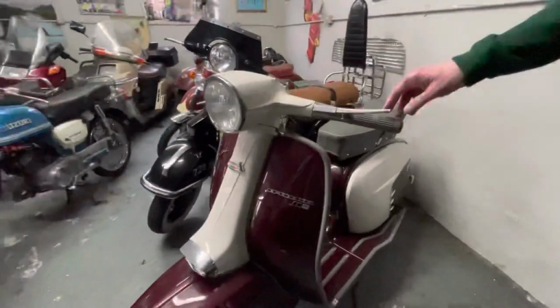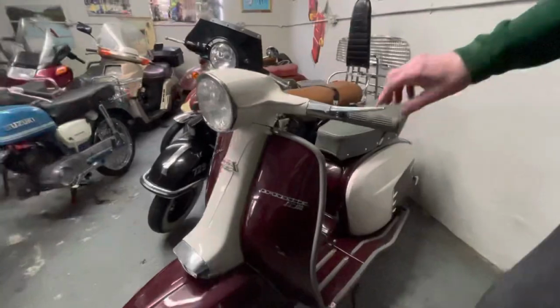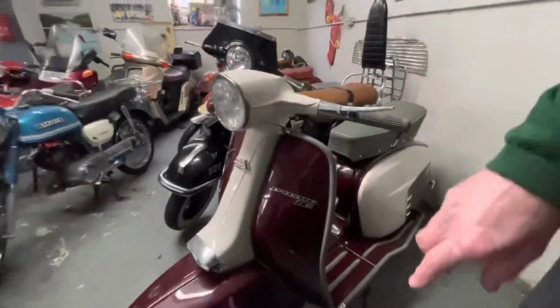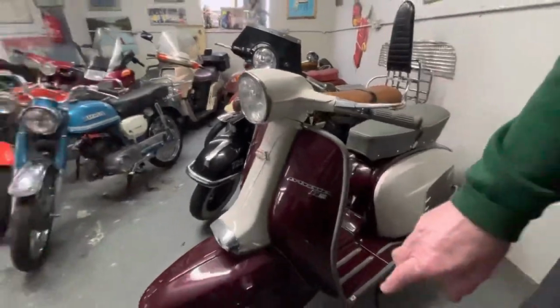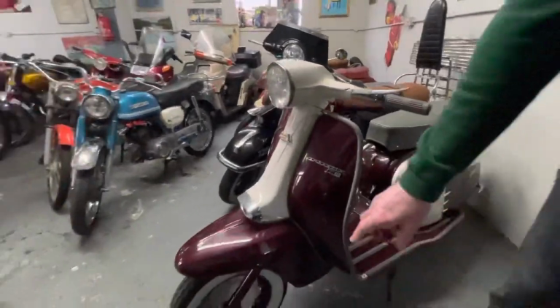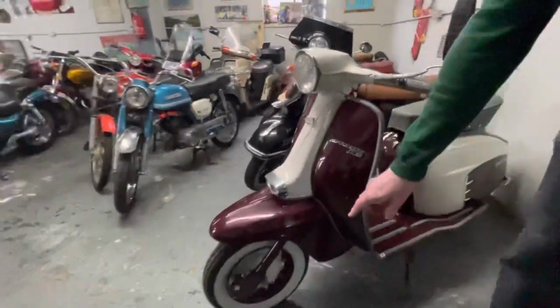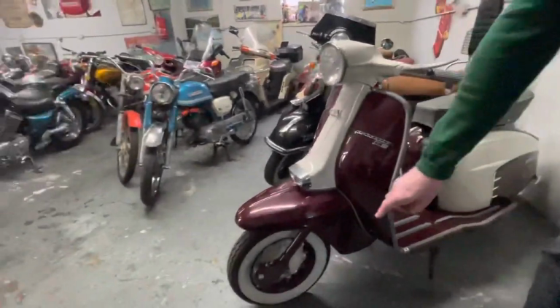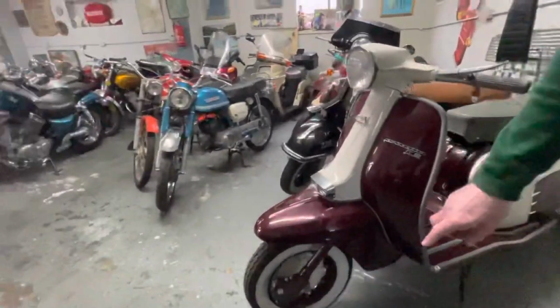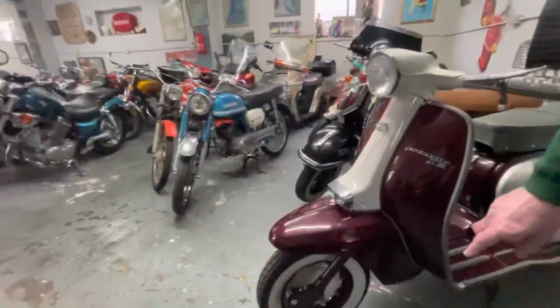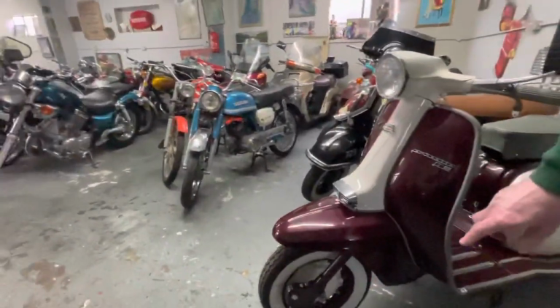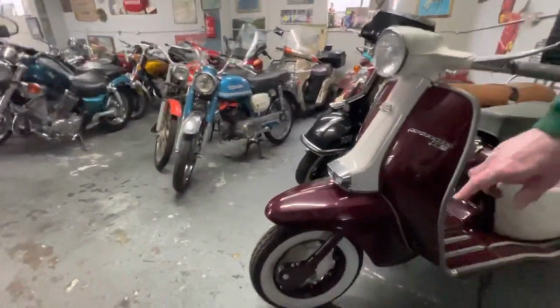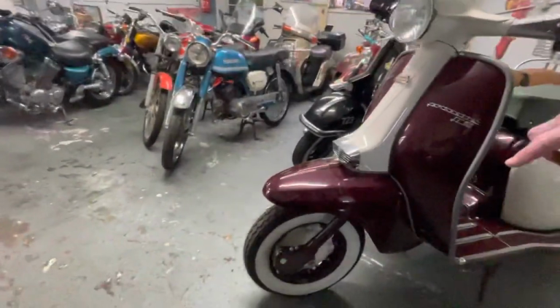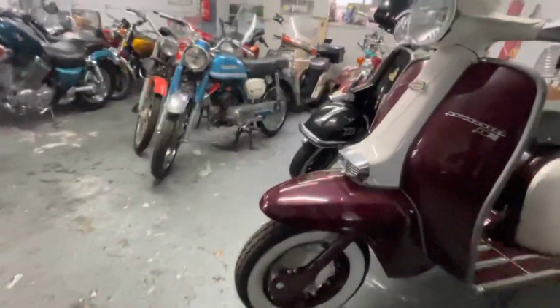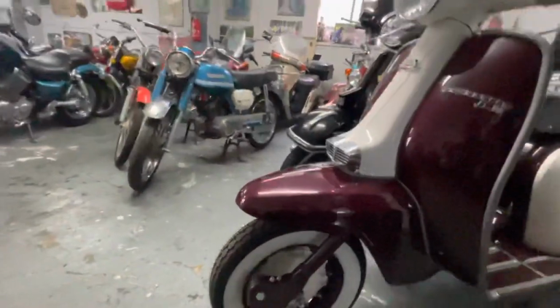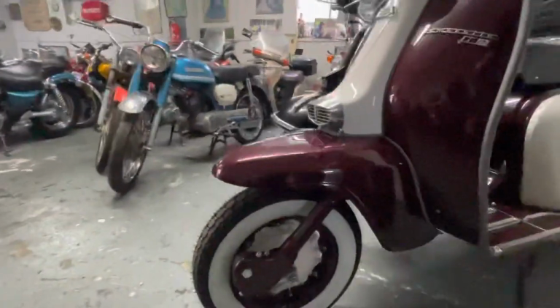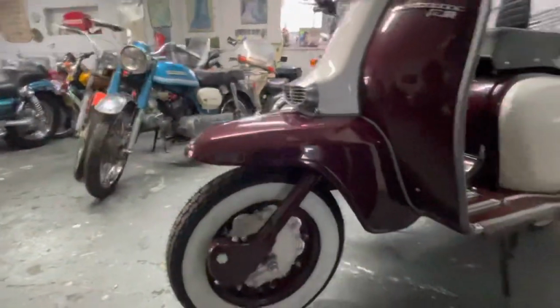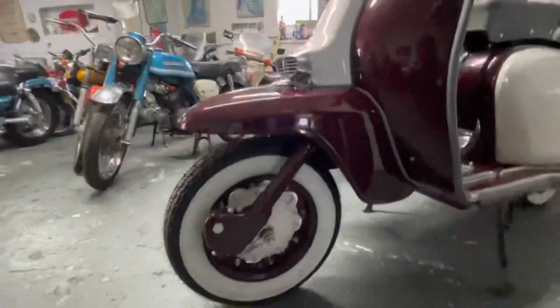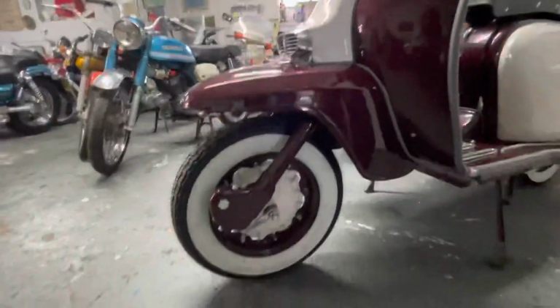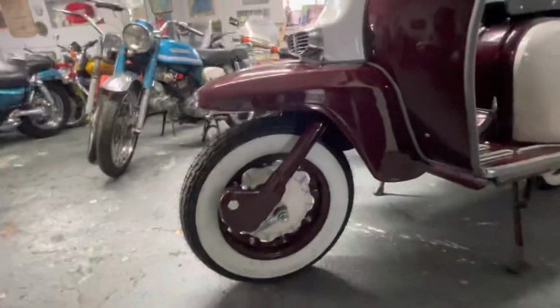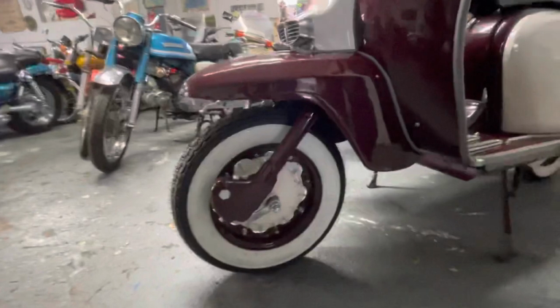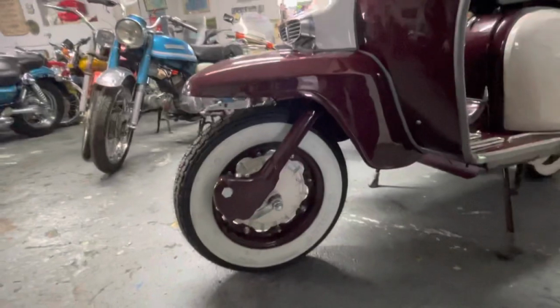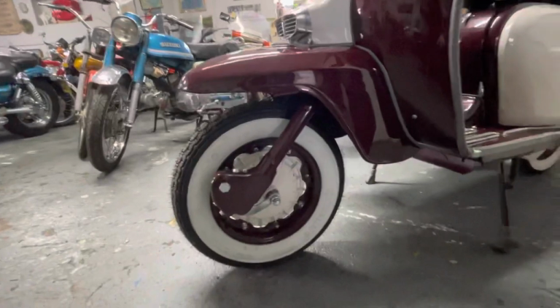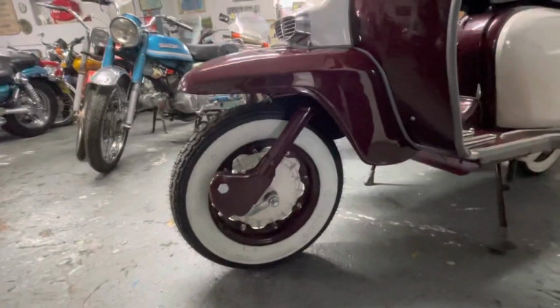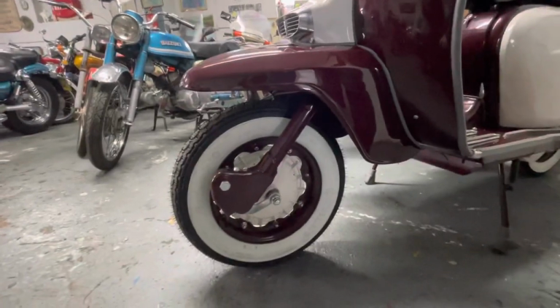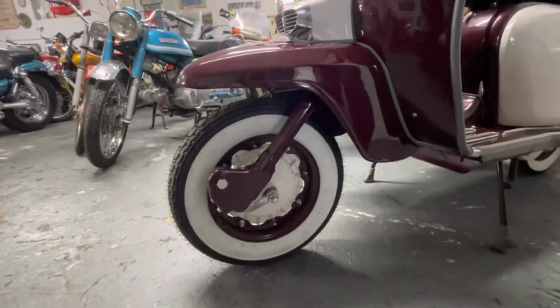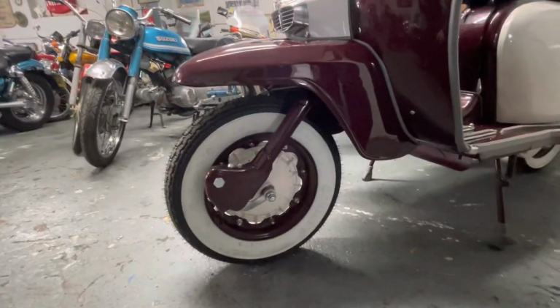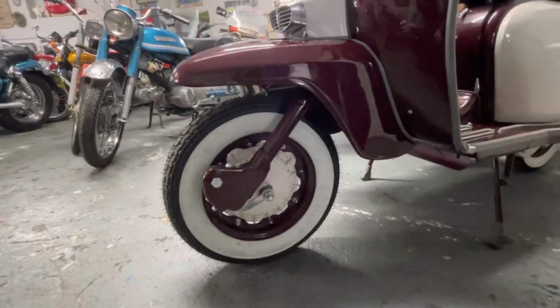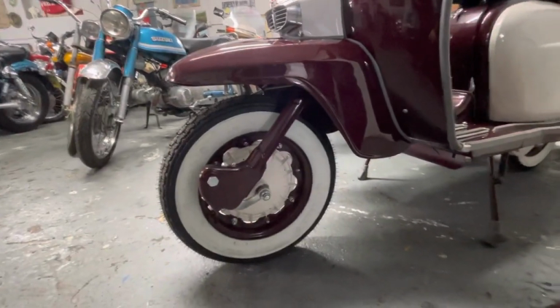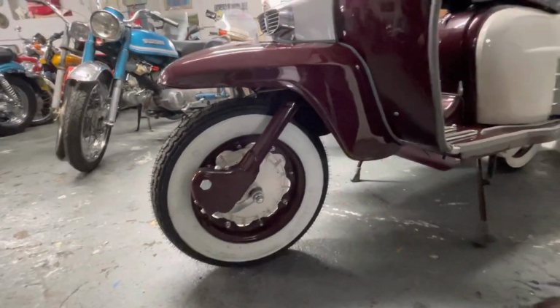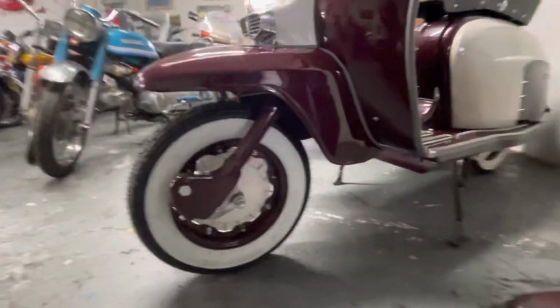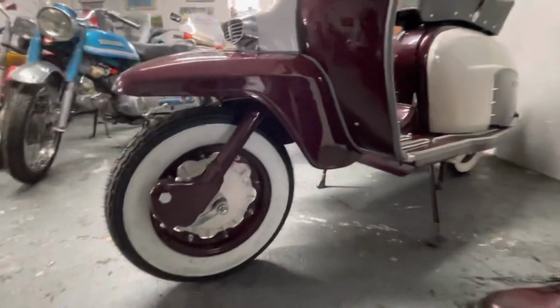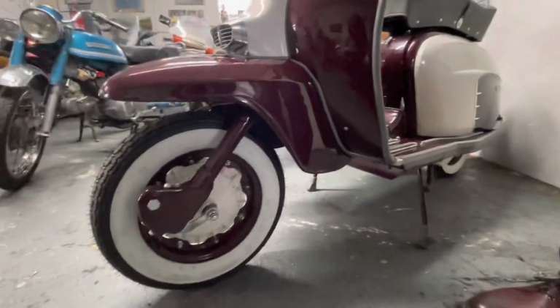We've reversed the rims. If you look at the rims, you've got a white wall, the burgundy and the white, which is a great bit of detailing. Obviously brand new tyres, brand new brakes etc.